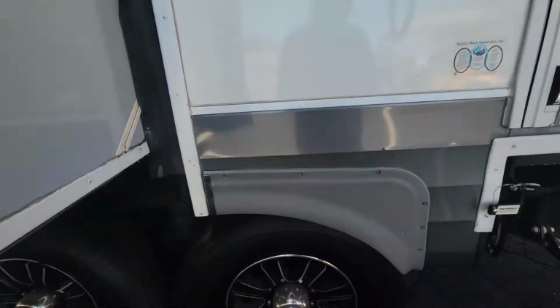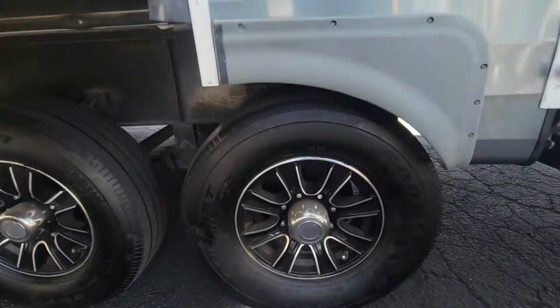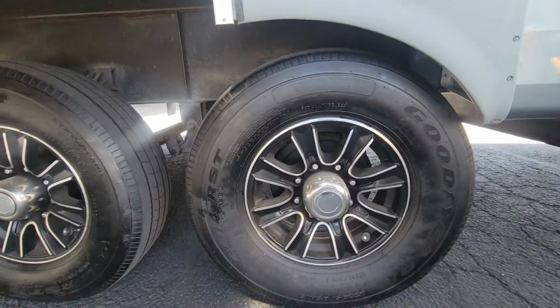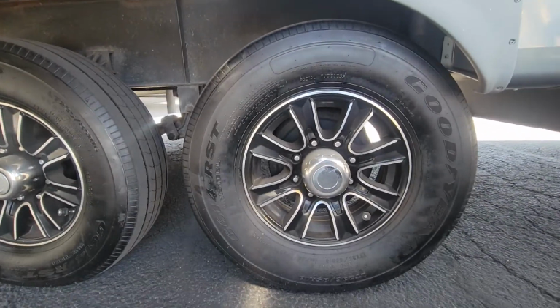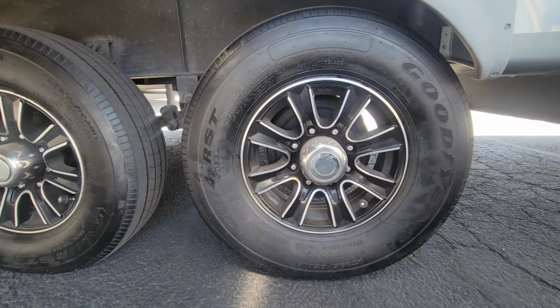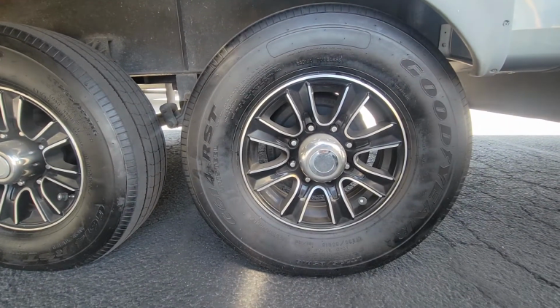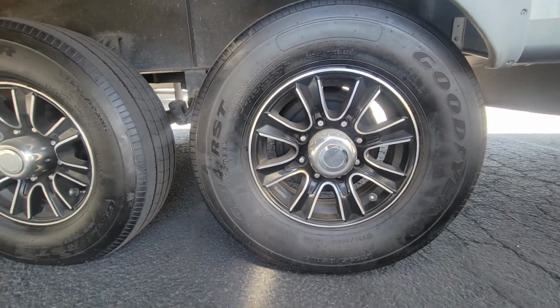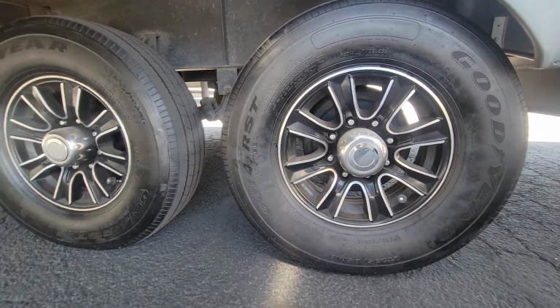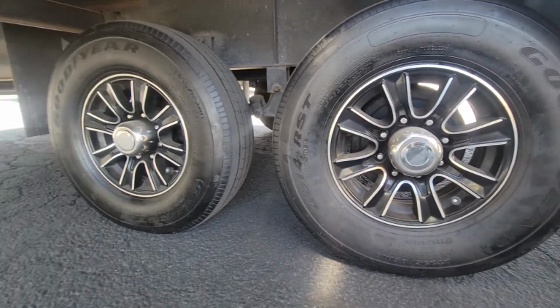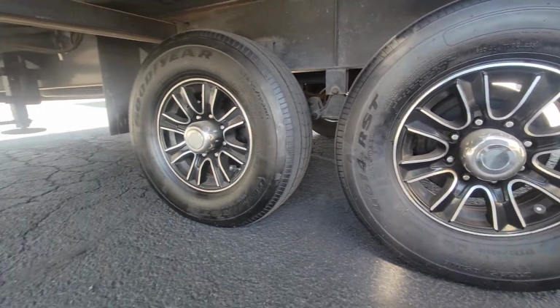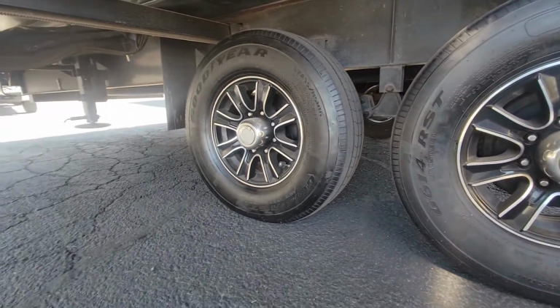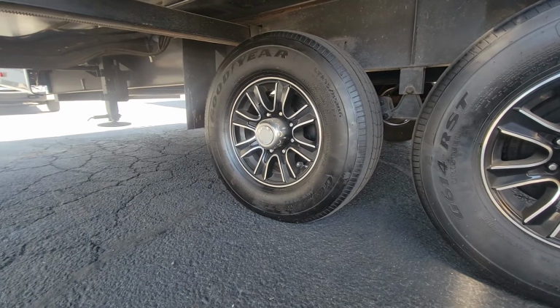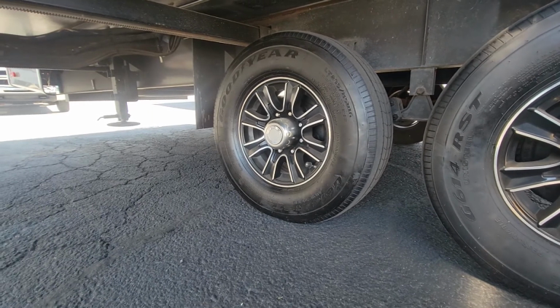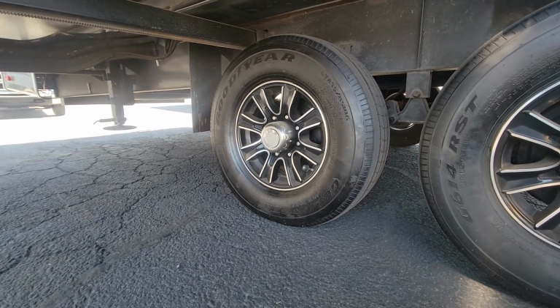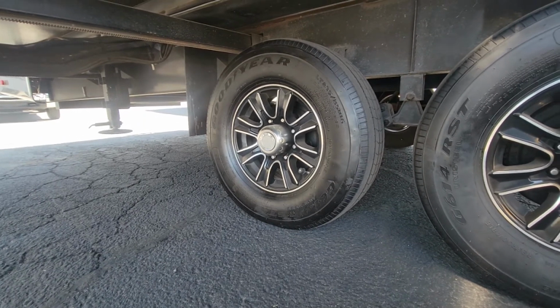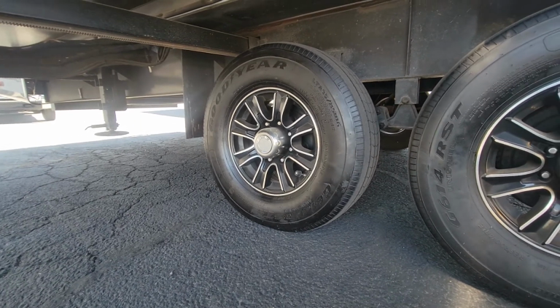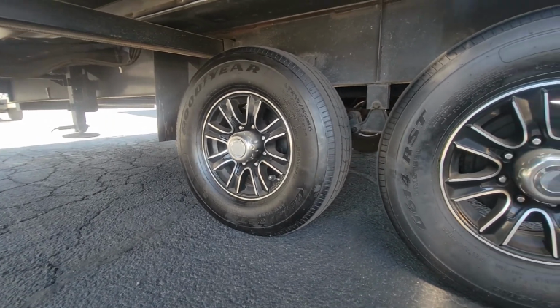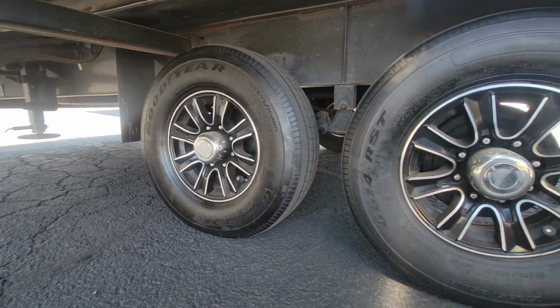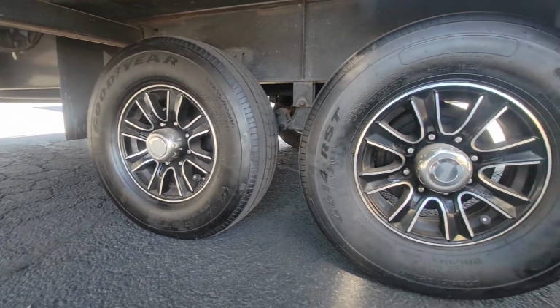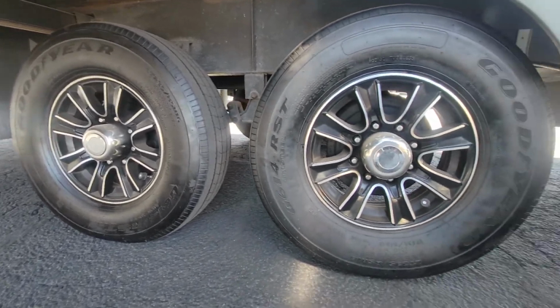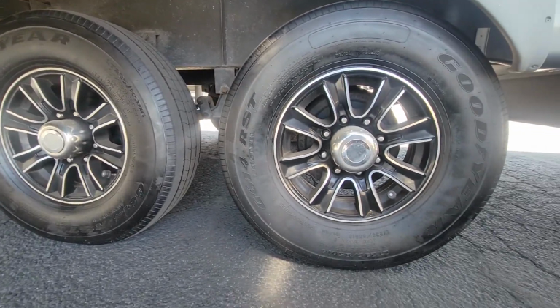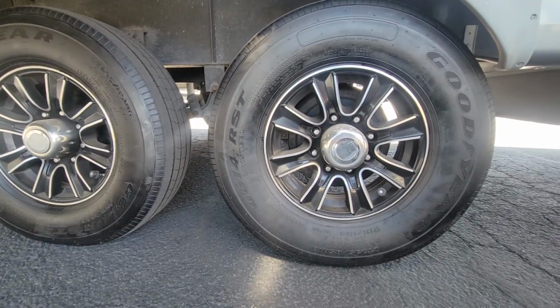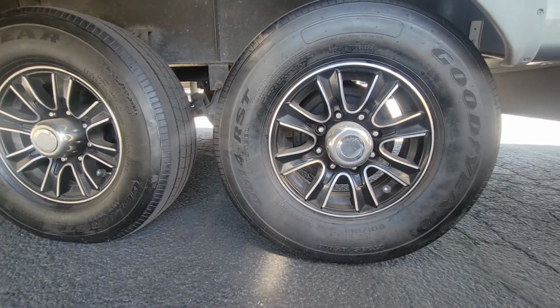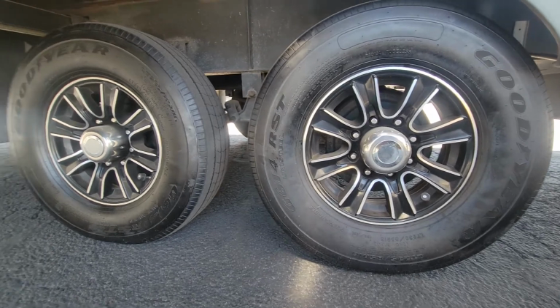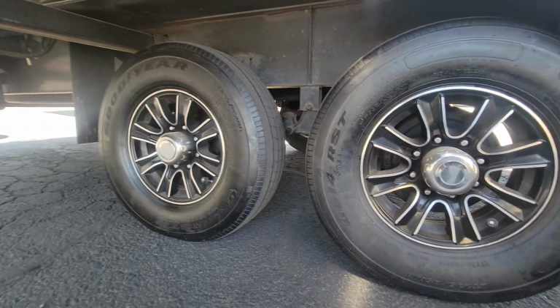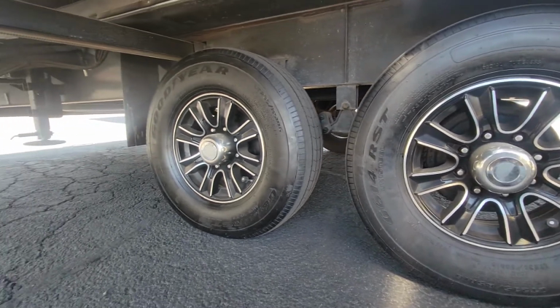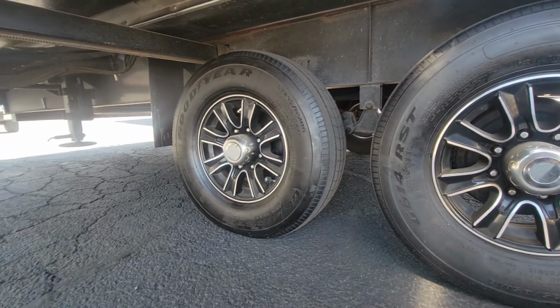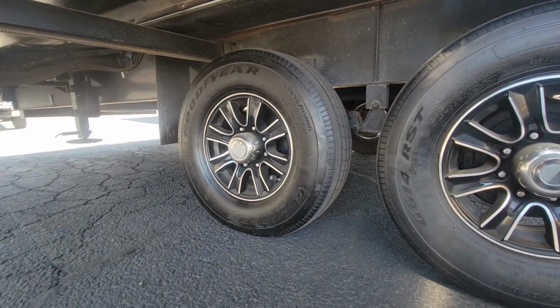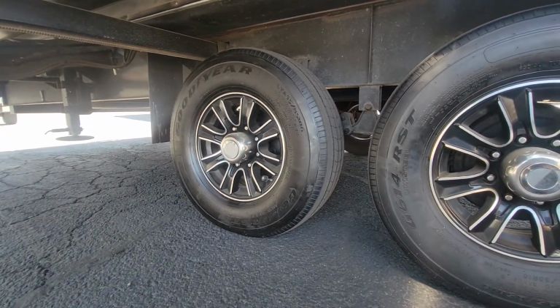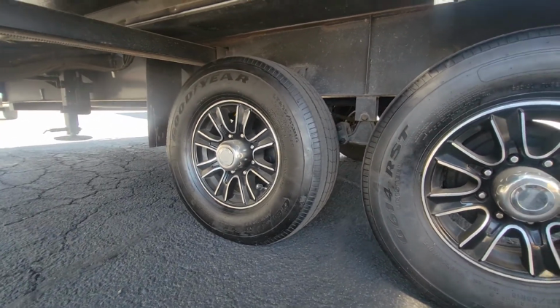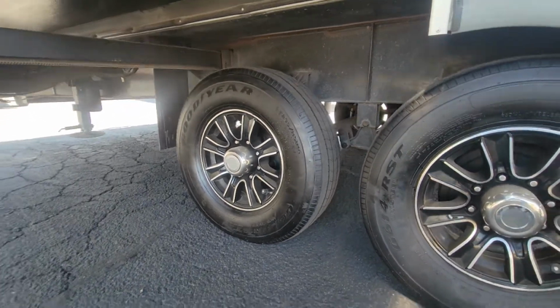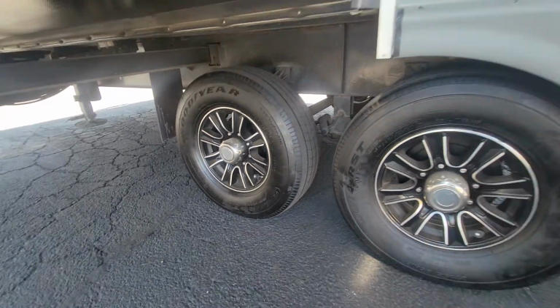Let's take a peek at the tires. When I was talking to this guy yesterday, there were a couple tires about three years old and two that were new, but I don't see a date code on either of these. We'll double check the other side.